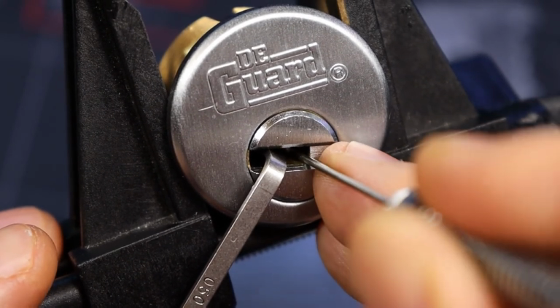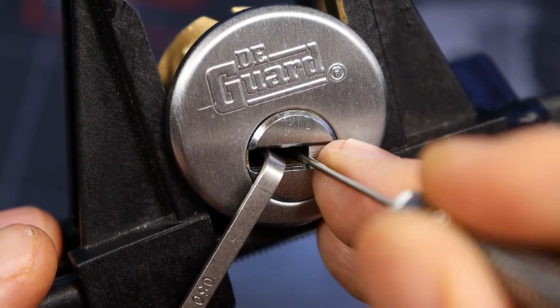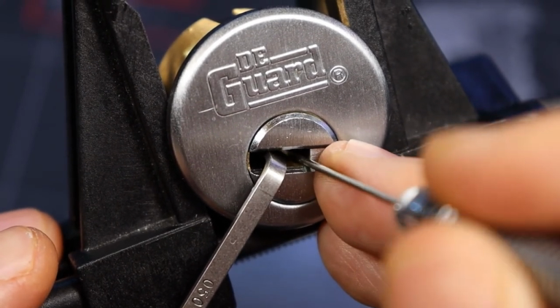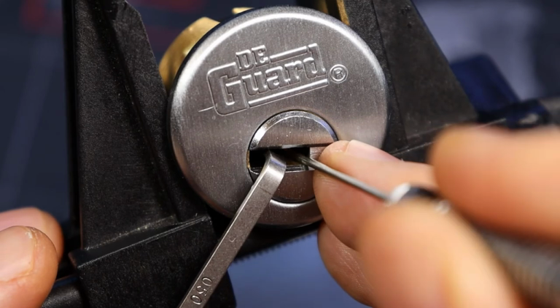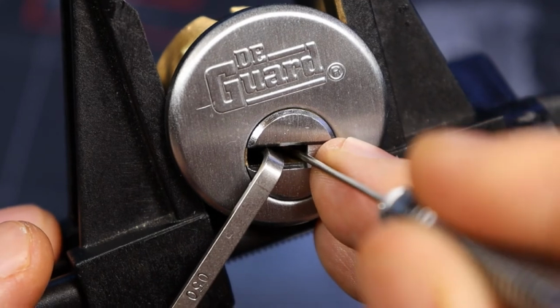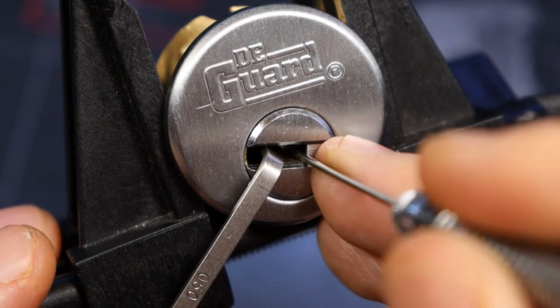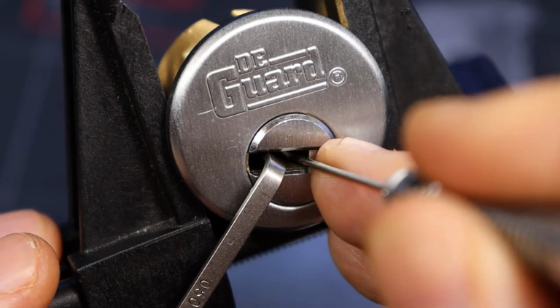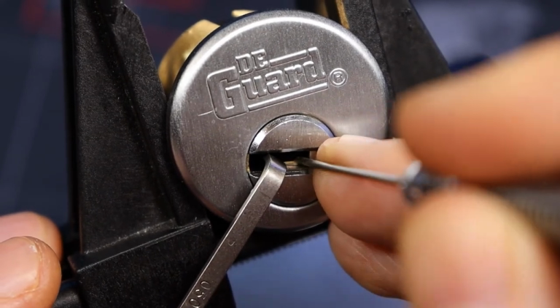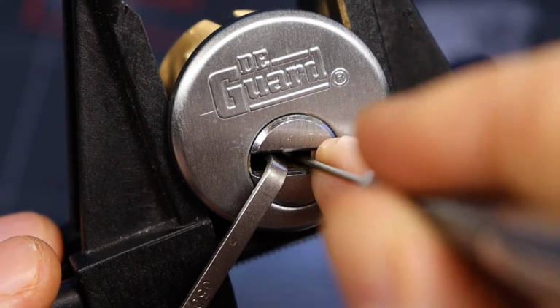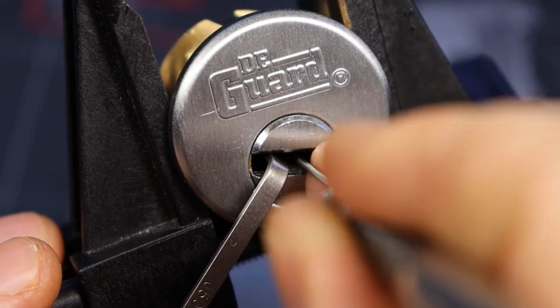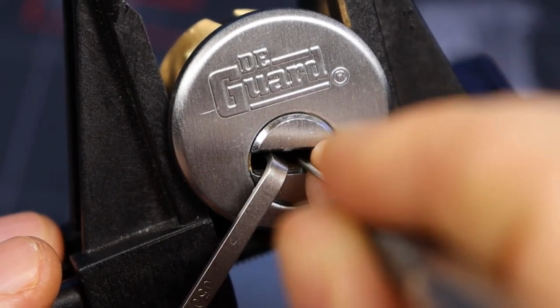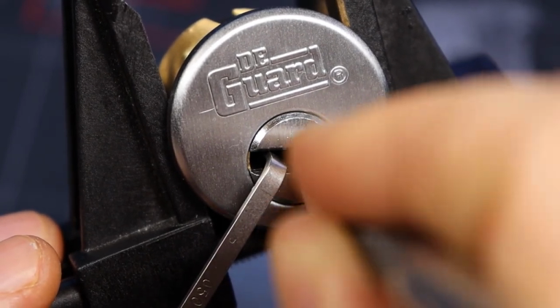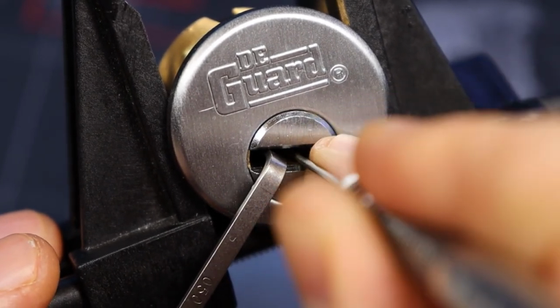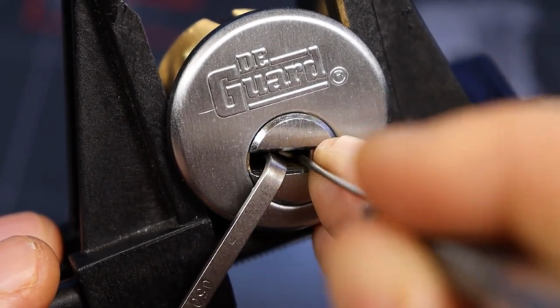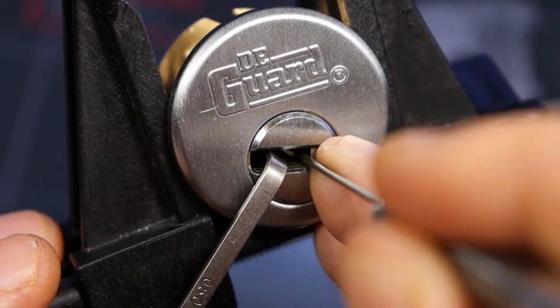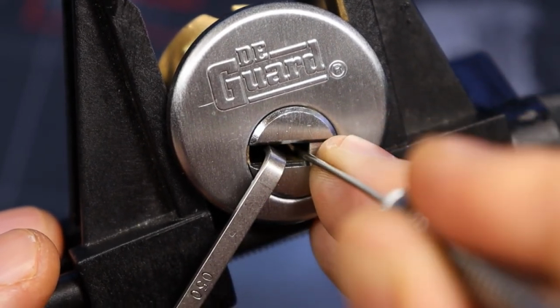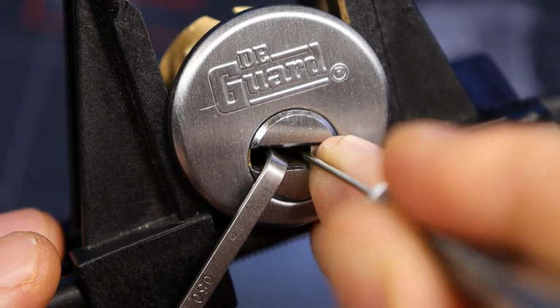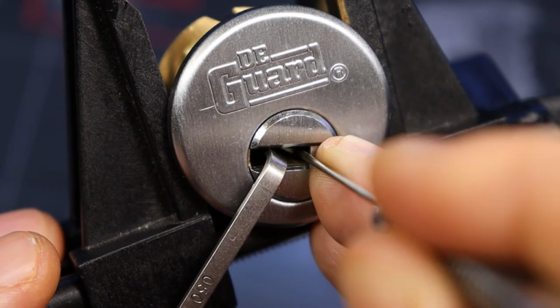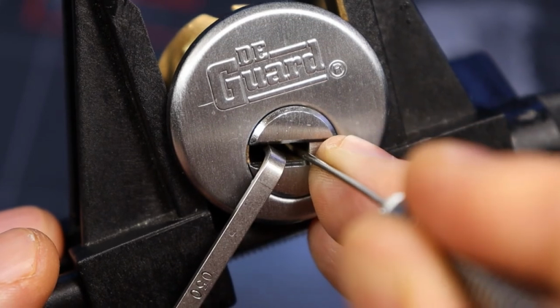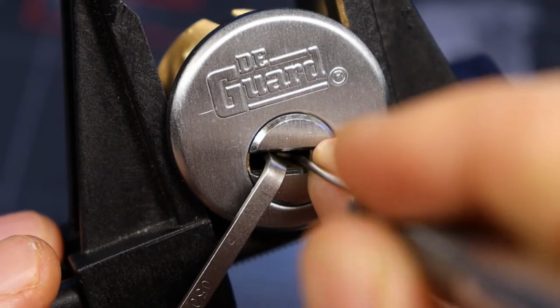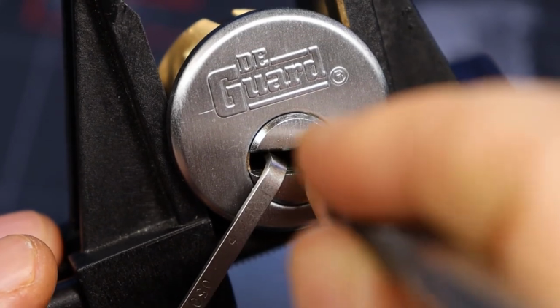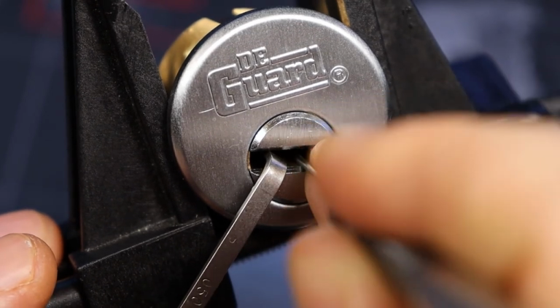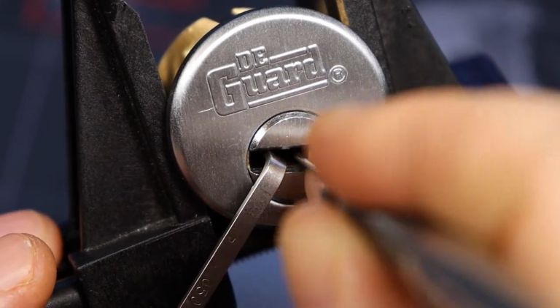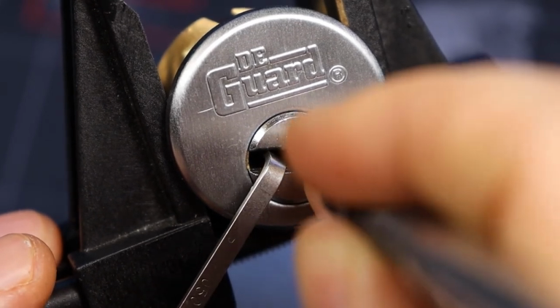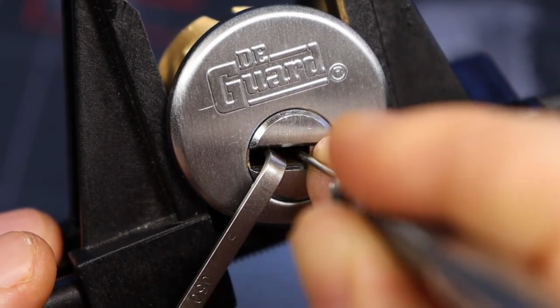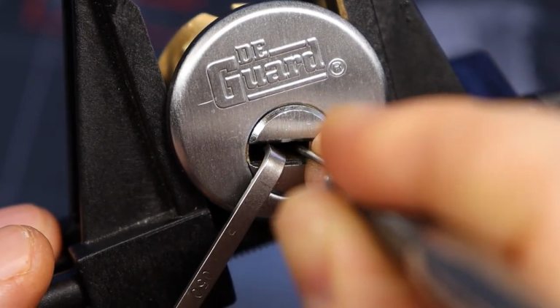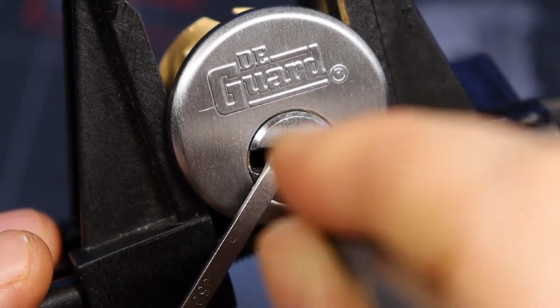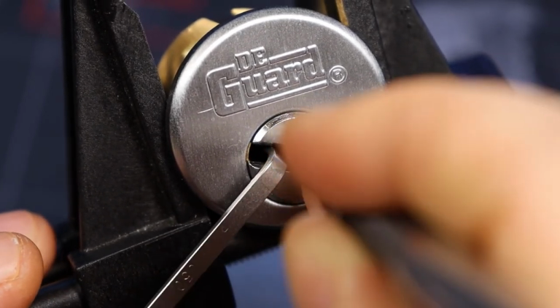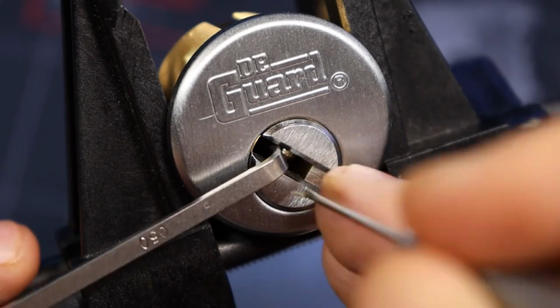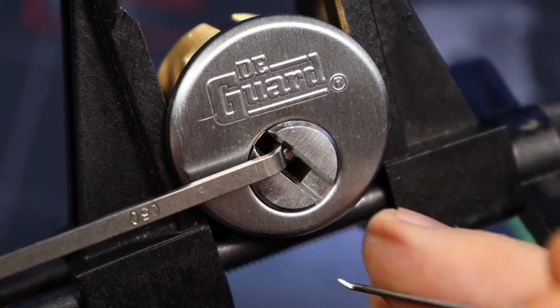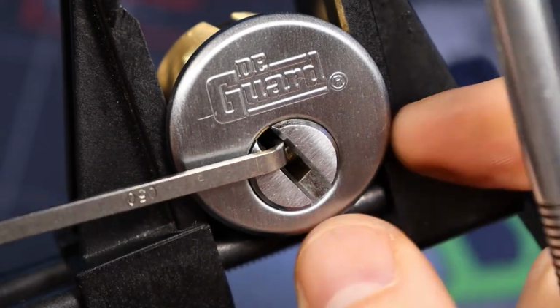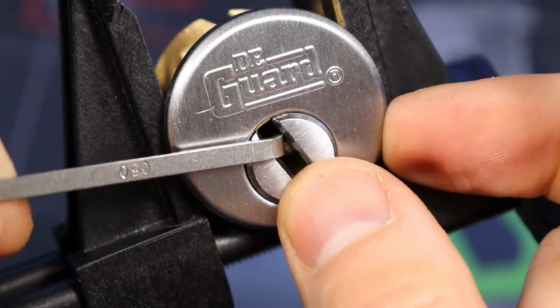I feel like that one can really — there we go, that's a little bit in there more that time. There we go. There's our open.